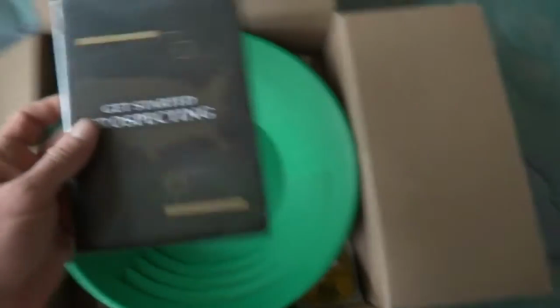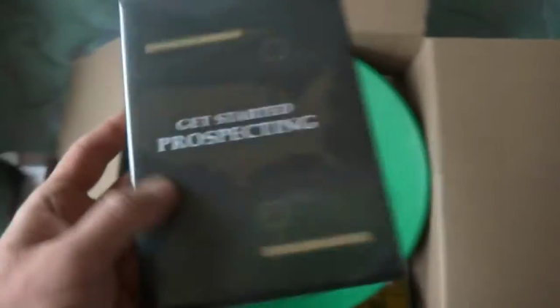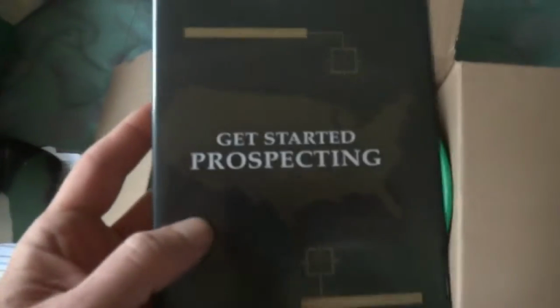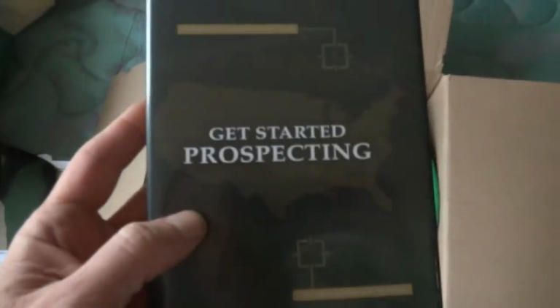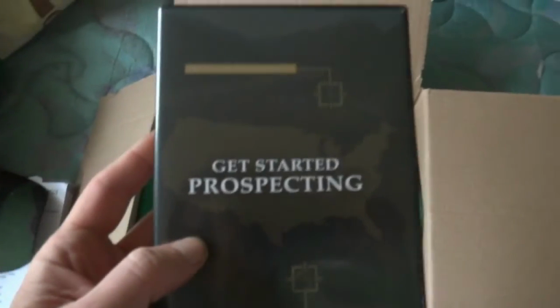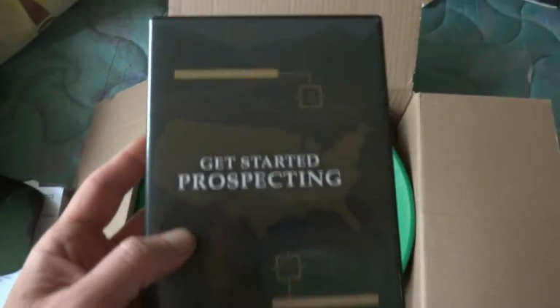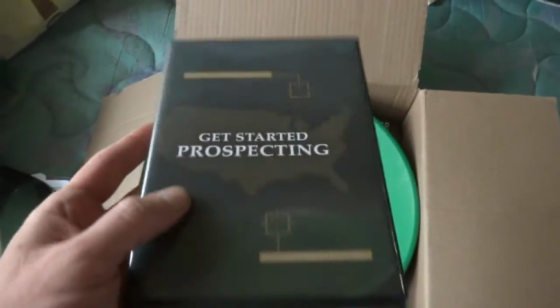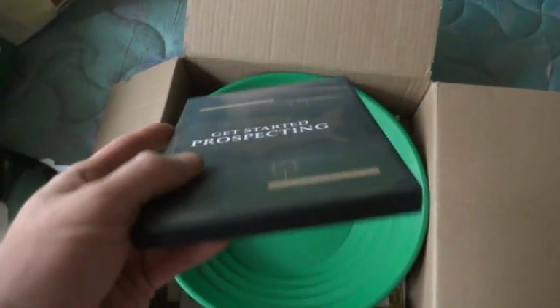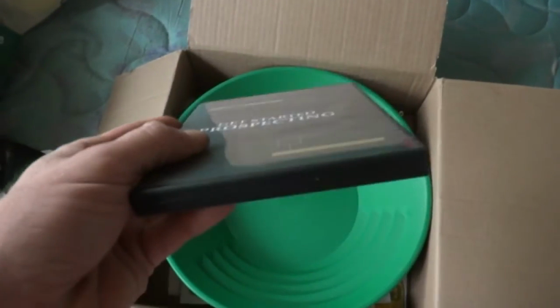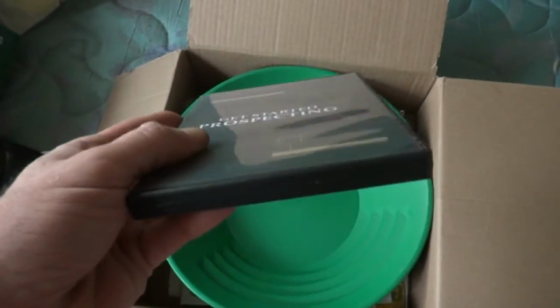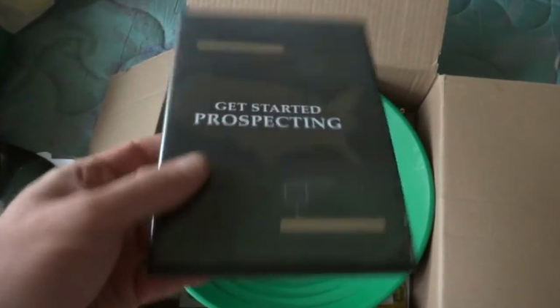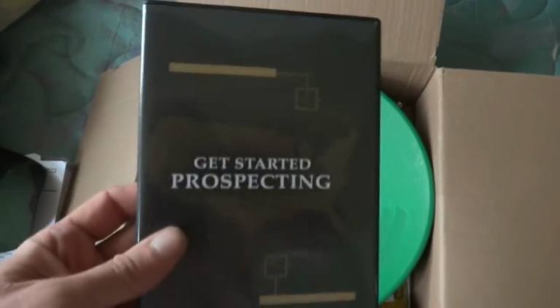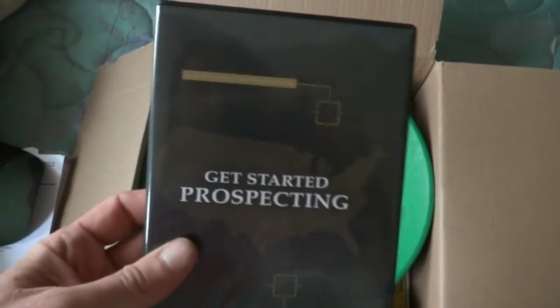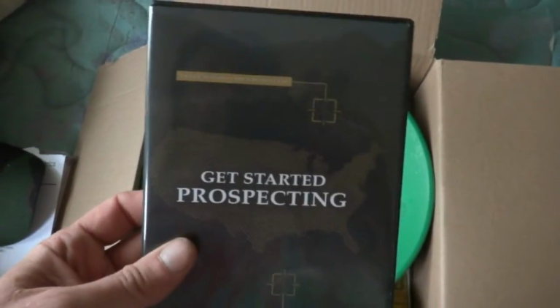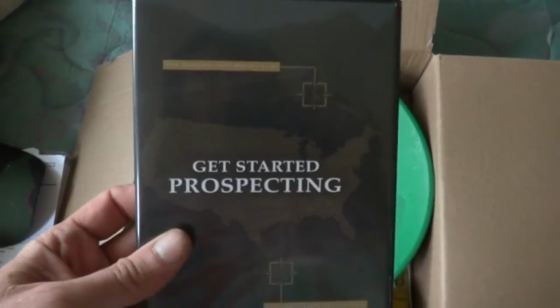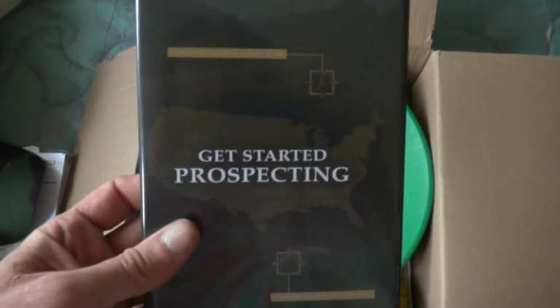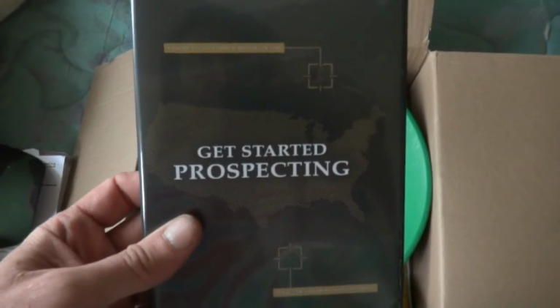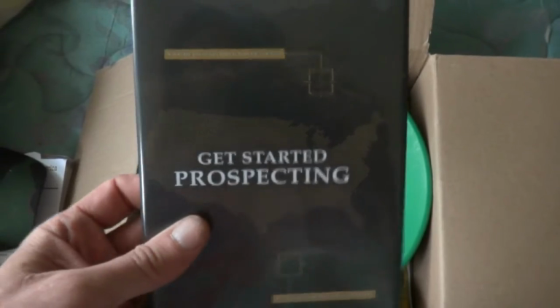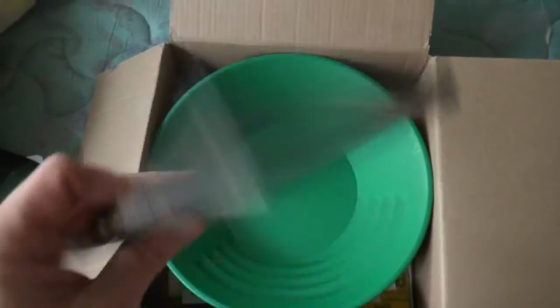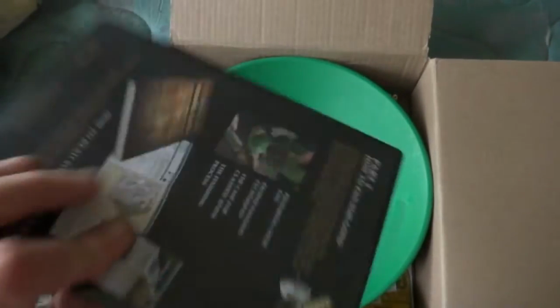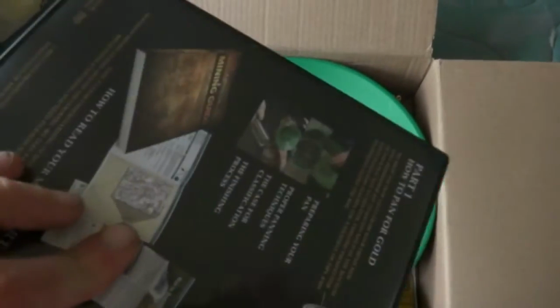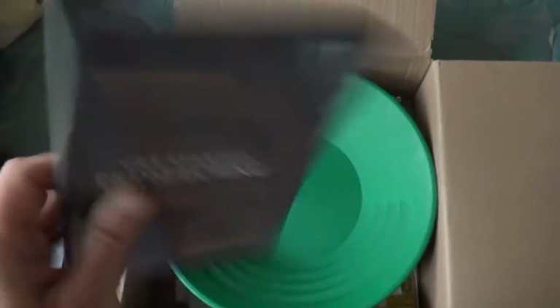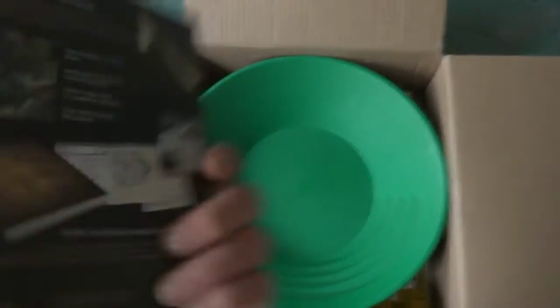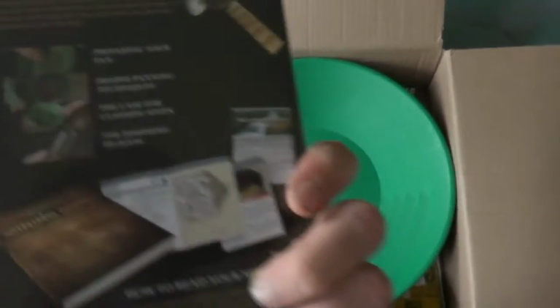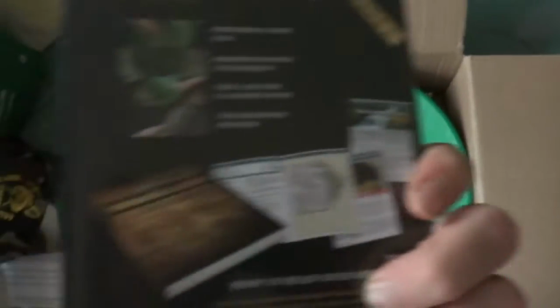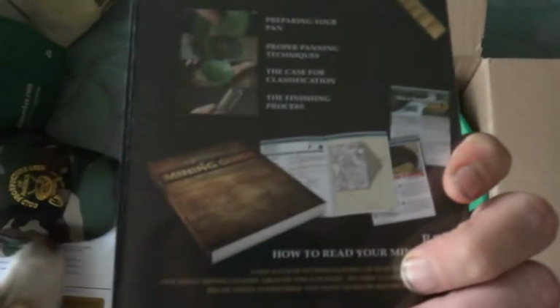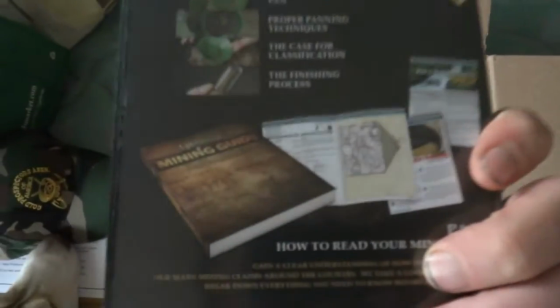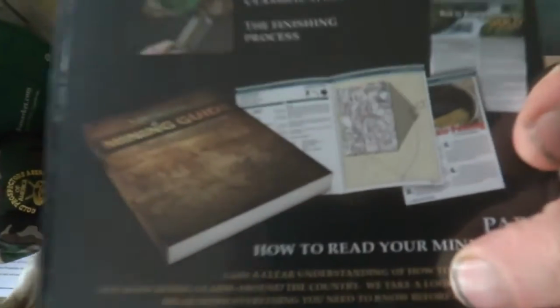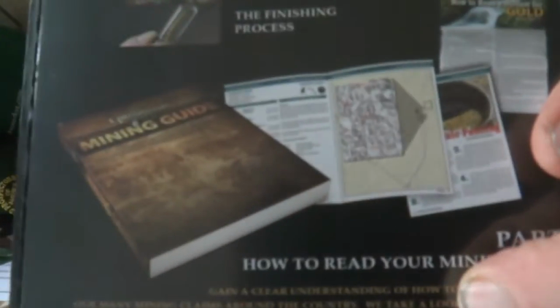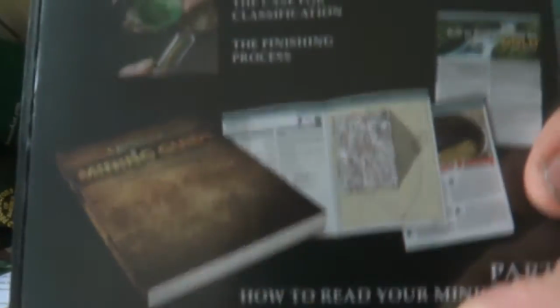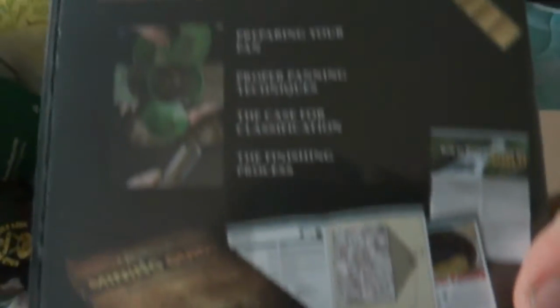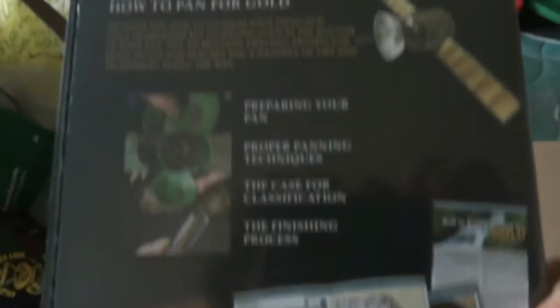Here's a DVD on getting started prospecting. I don't have a TV or a DVD player, so if anybody wants this, let me know.